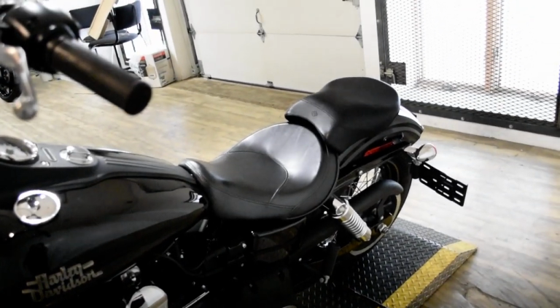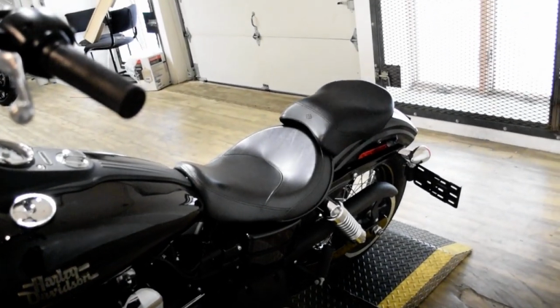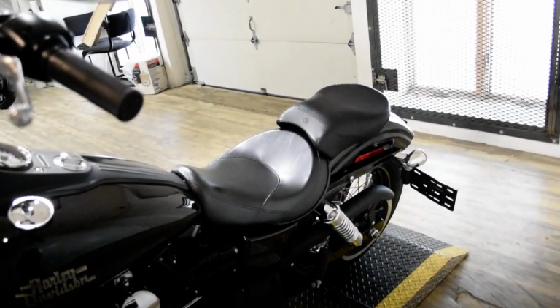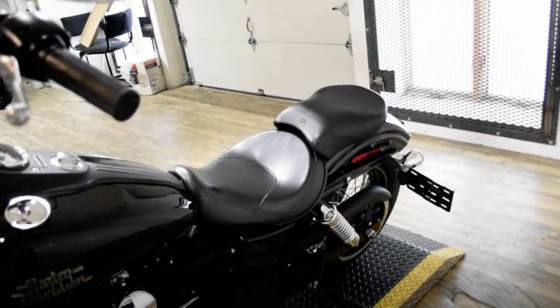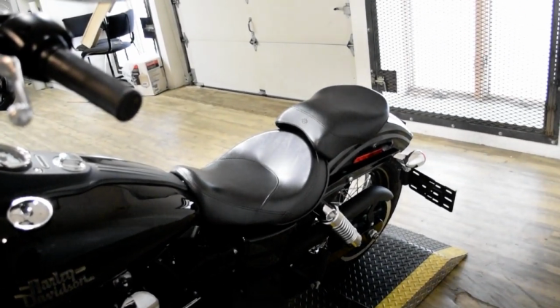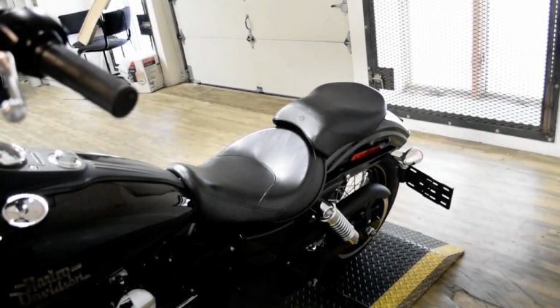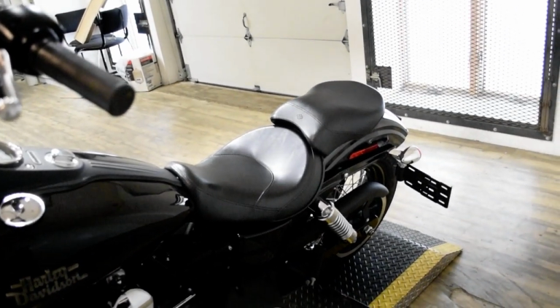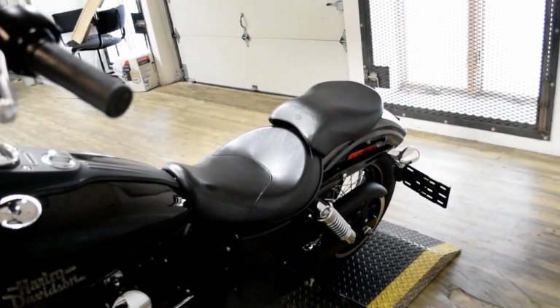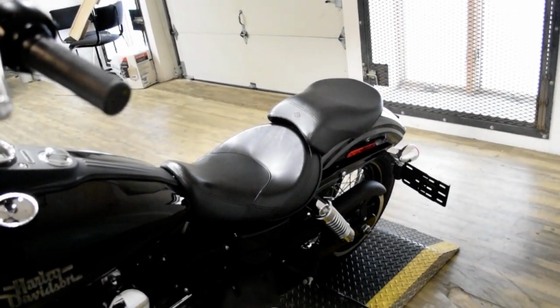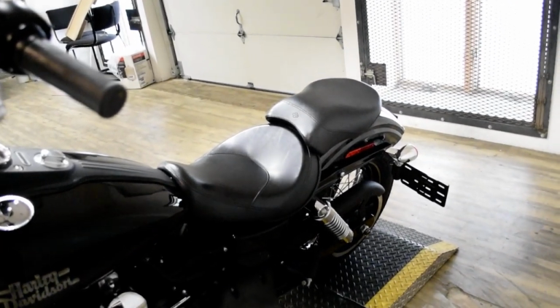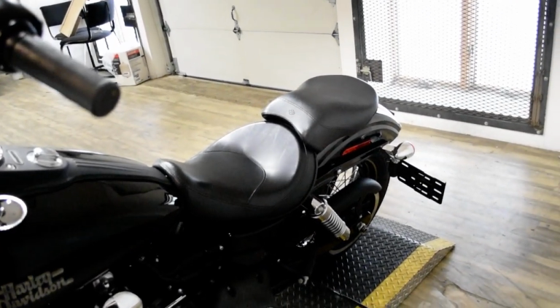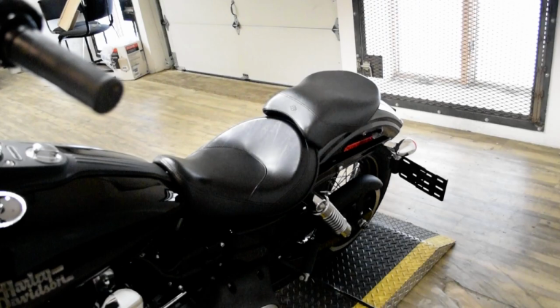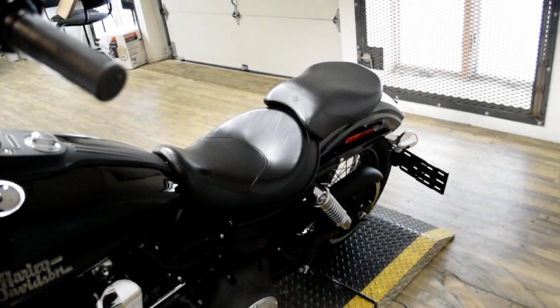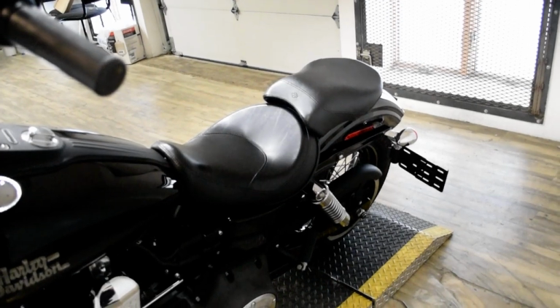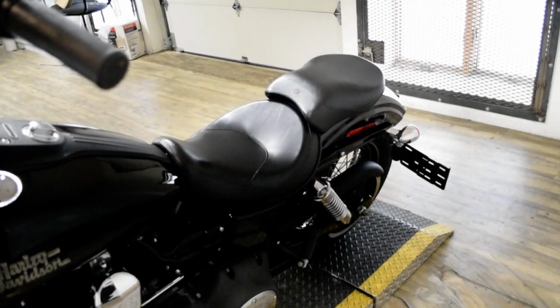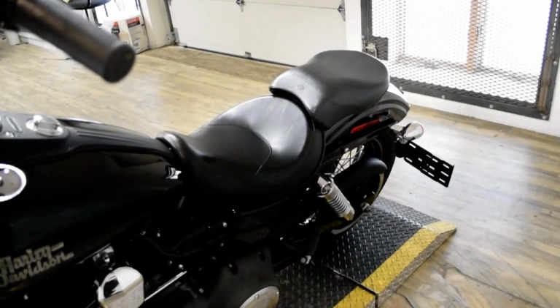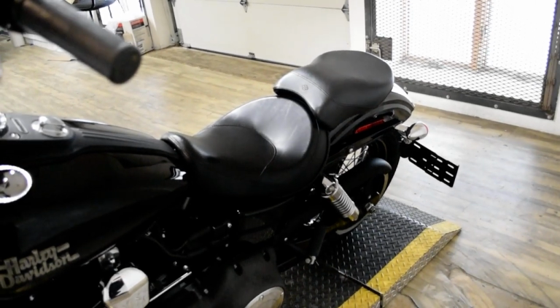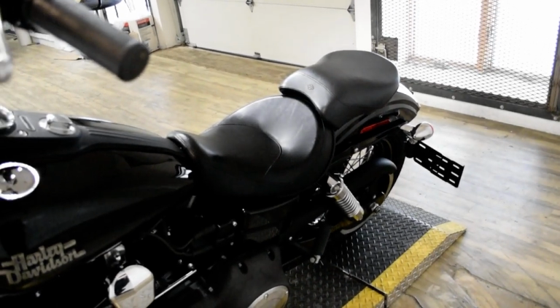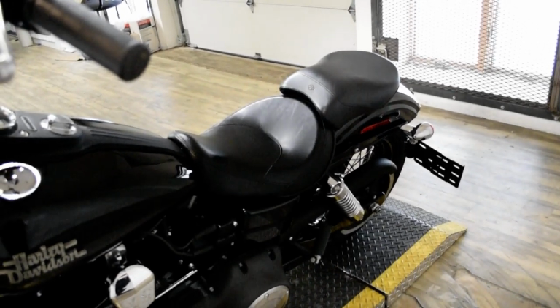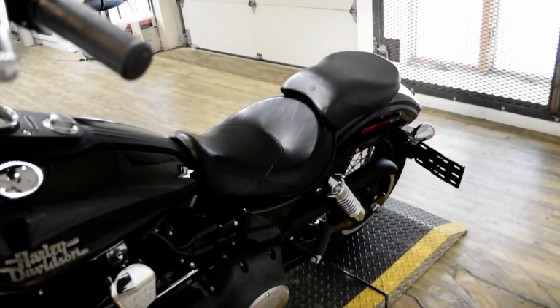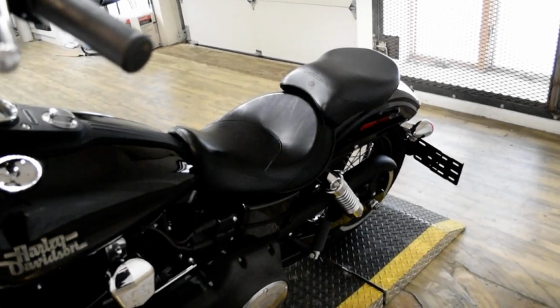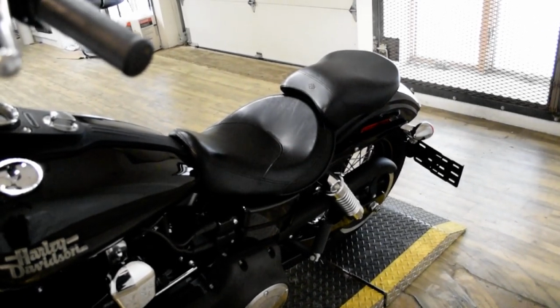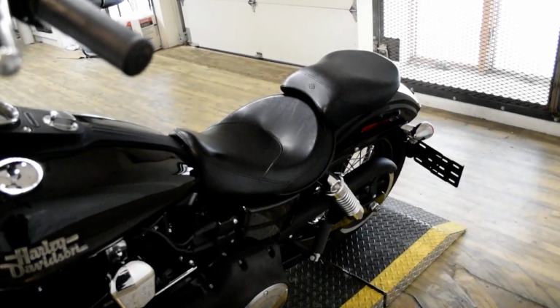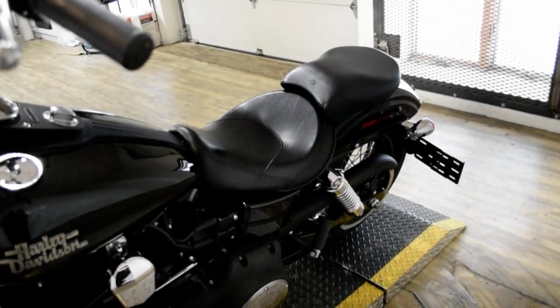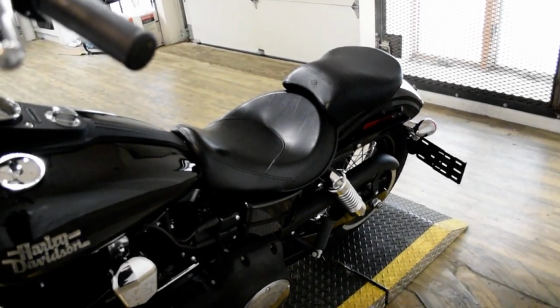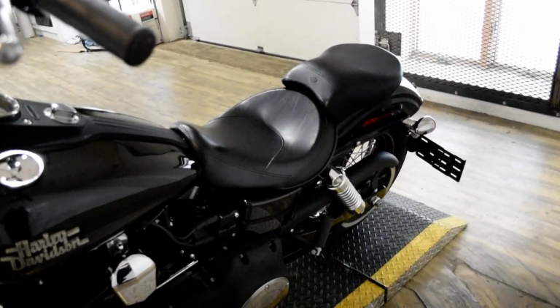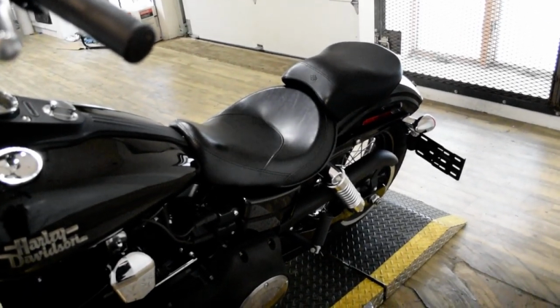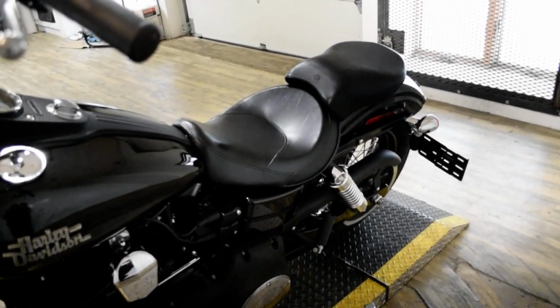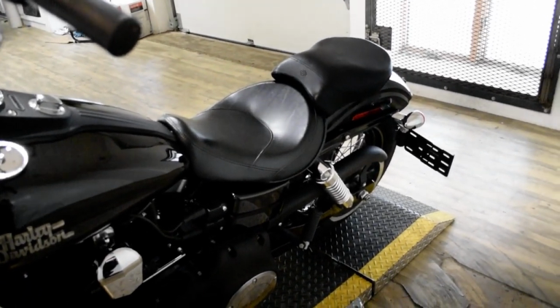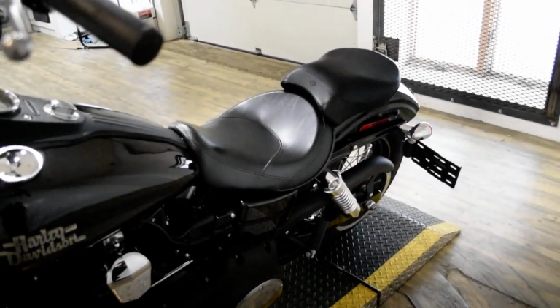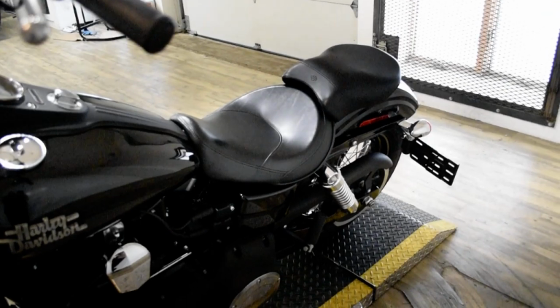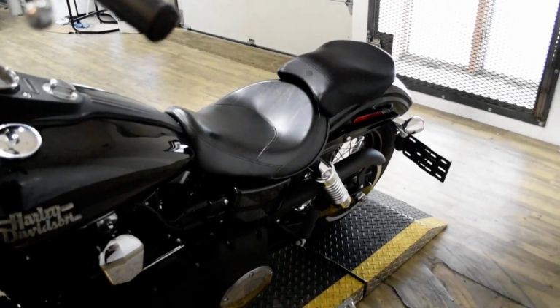This bike has been serviced and safety inspected and is ready for the road. It does have ape hangers, an Arlen Ness air cleaner, and aftermarket pipes.